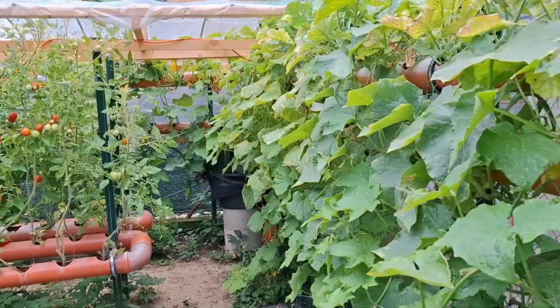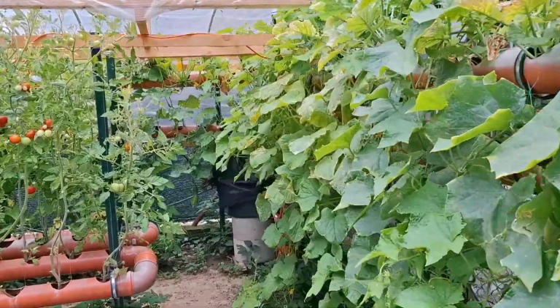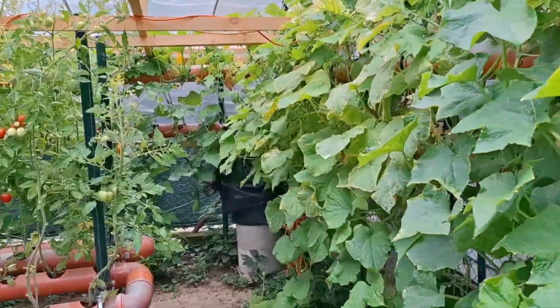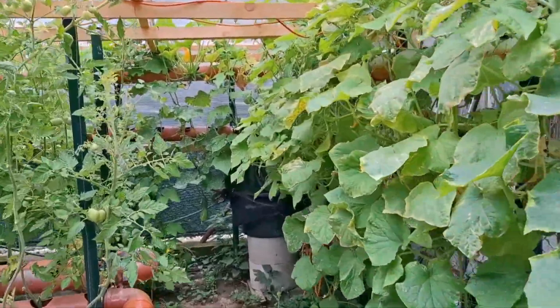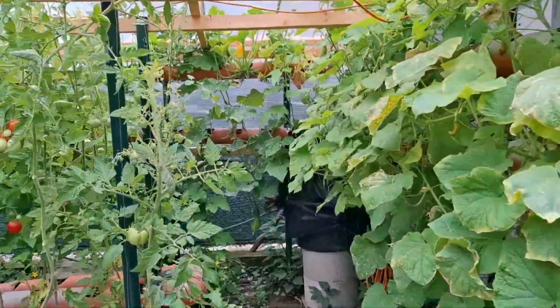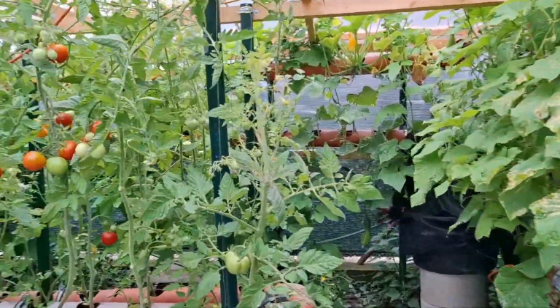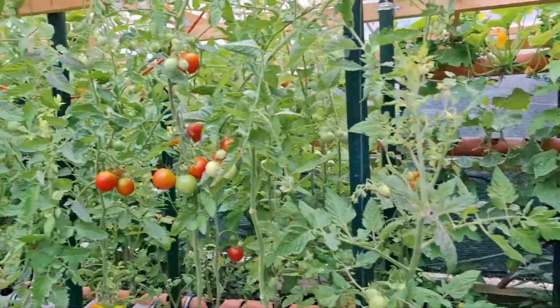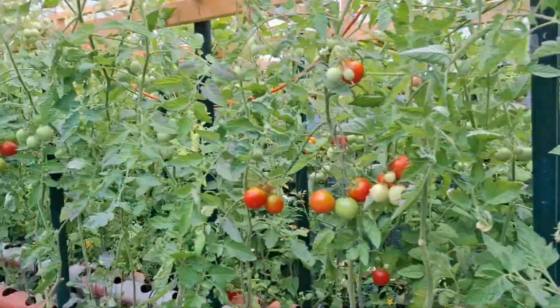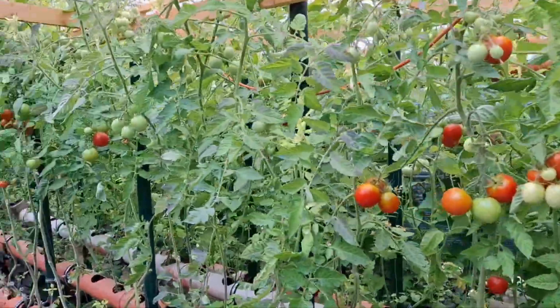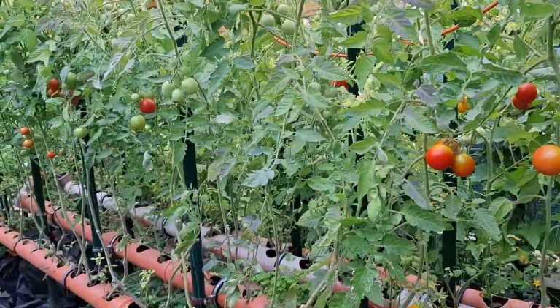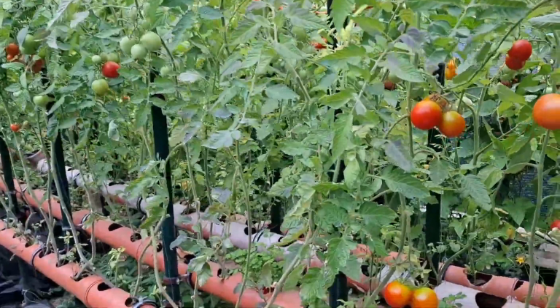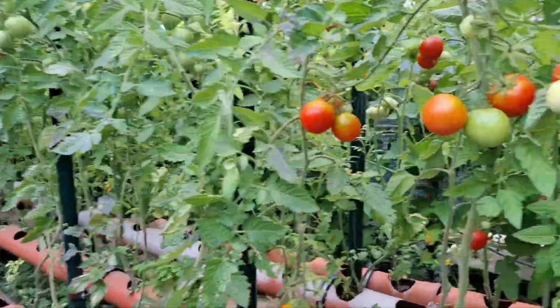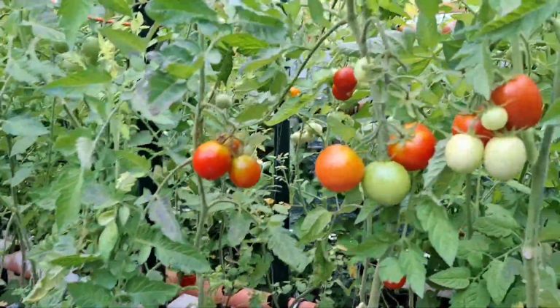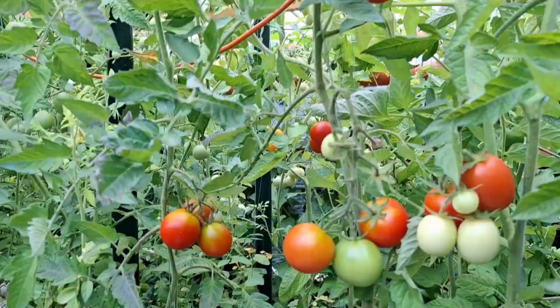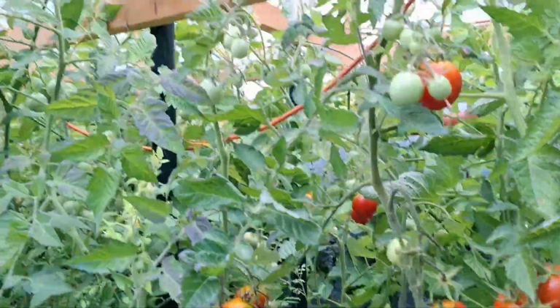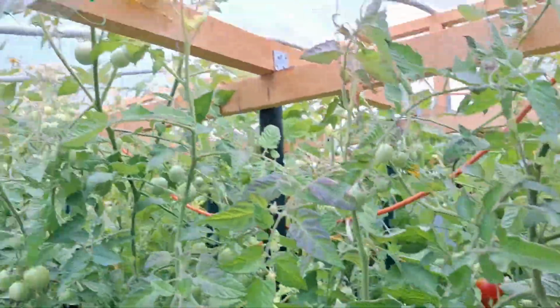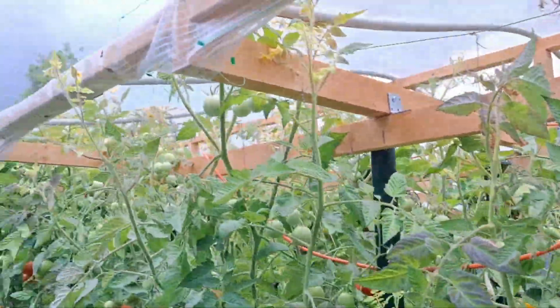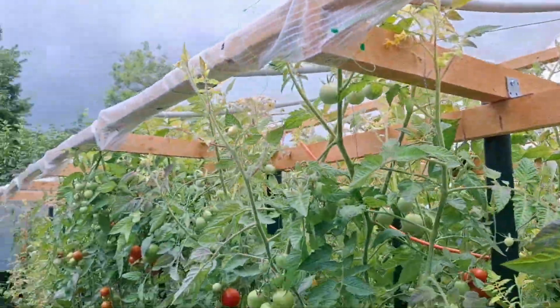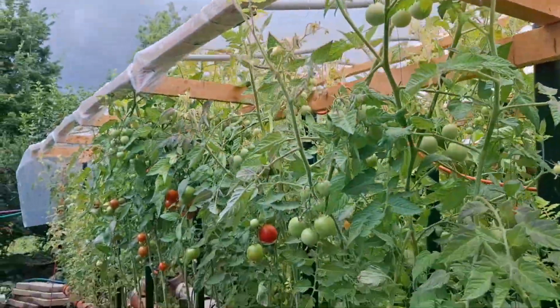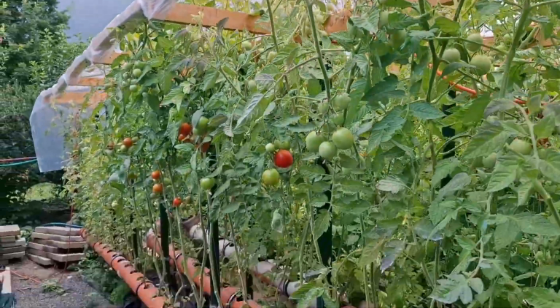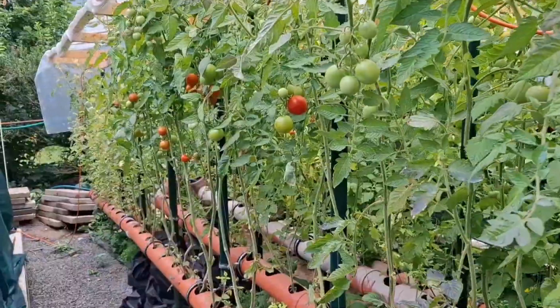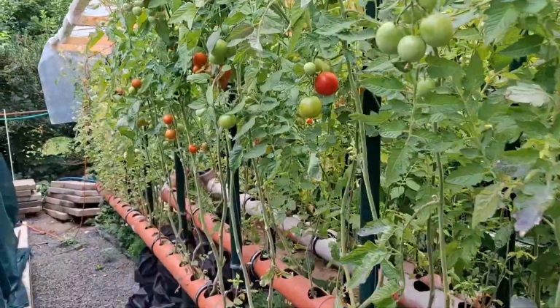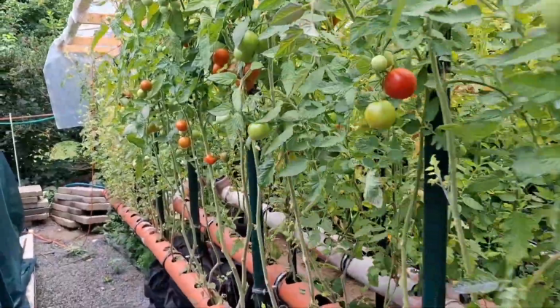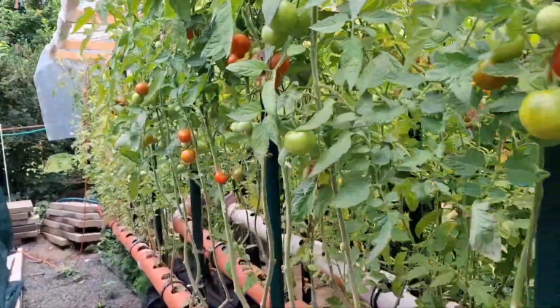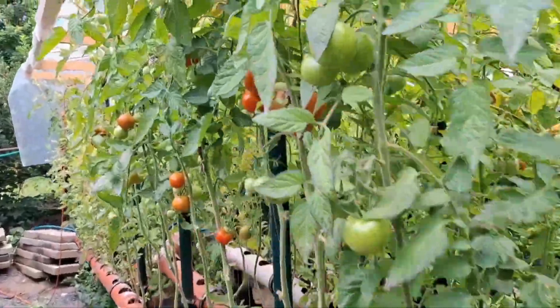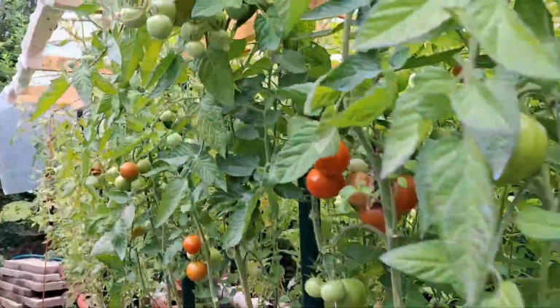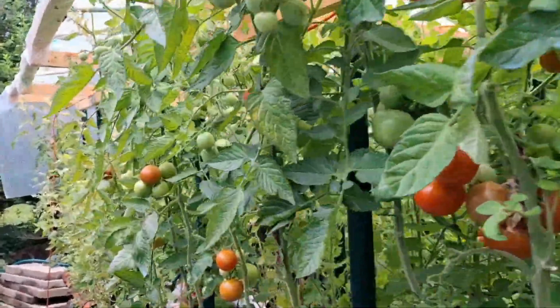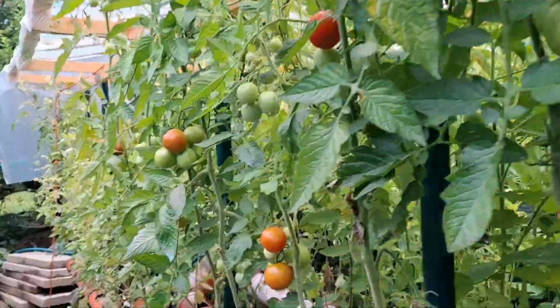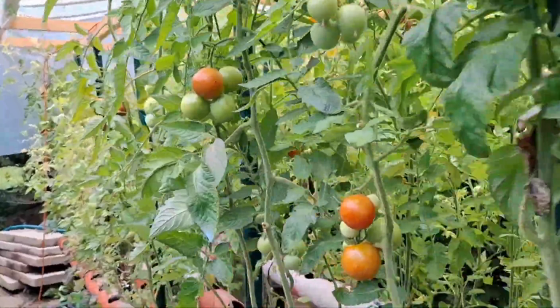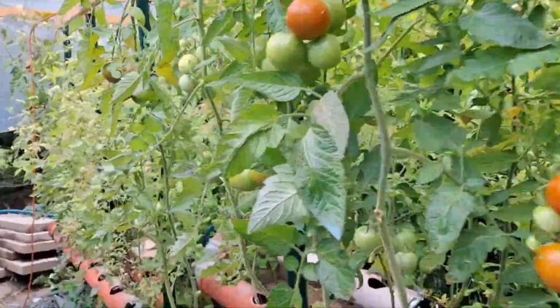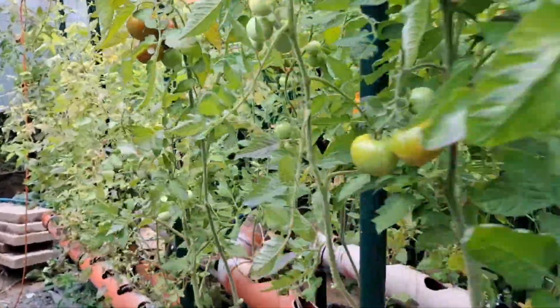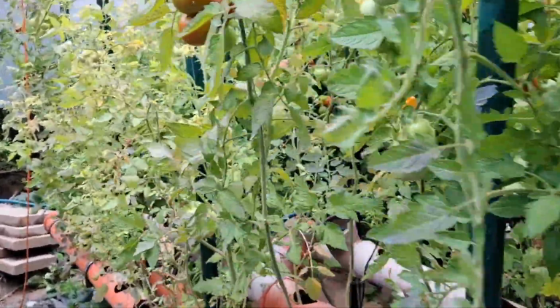What is hydroponics? Hydroponics is a way of growing plants without soil — no dirt at all. Instead of soil, plants grow in water that's full of nutrients.